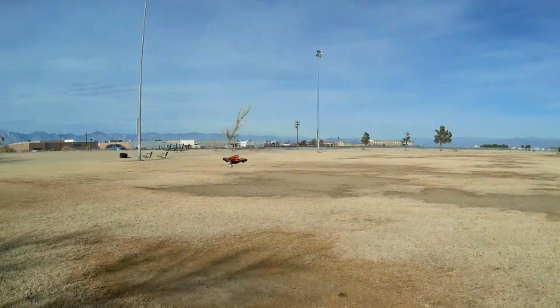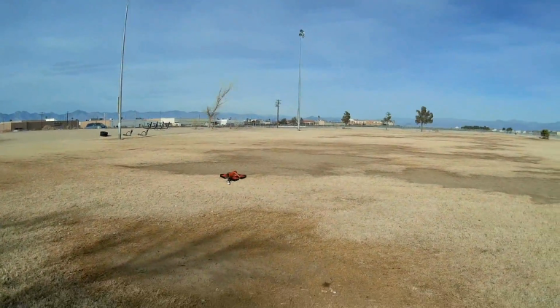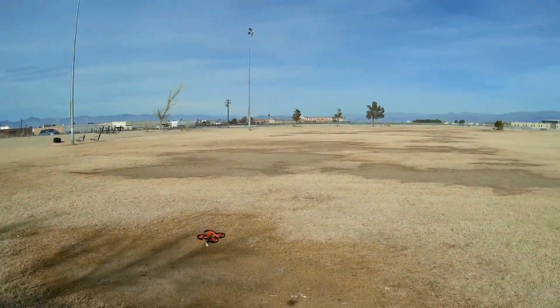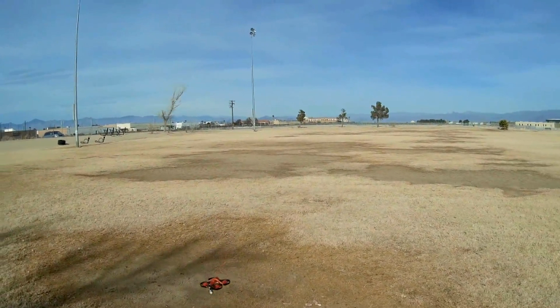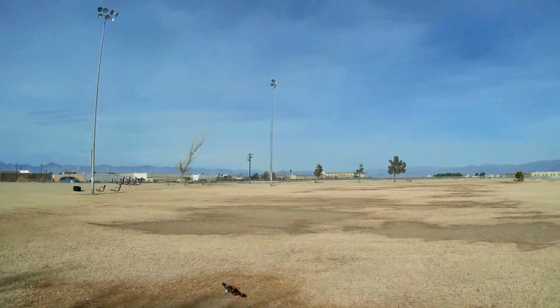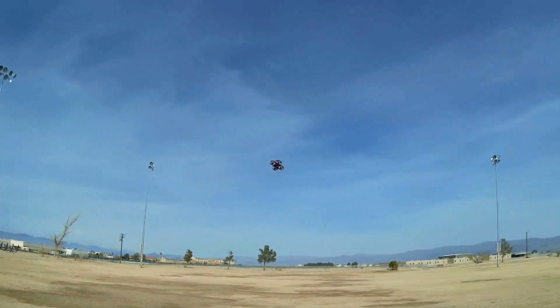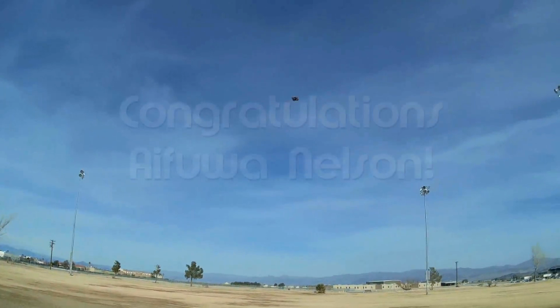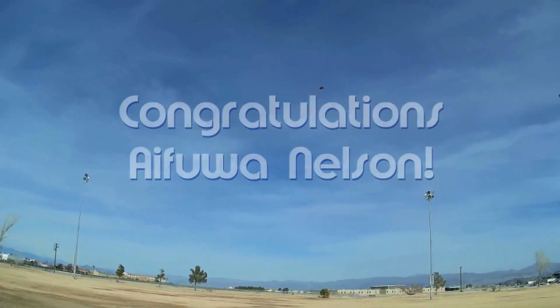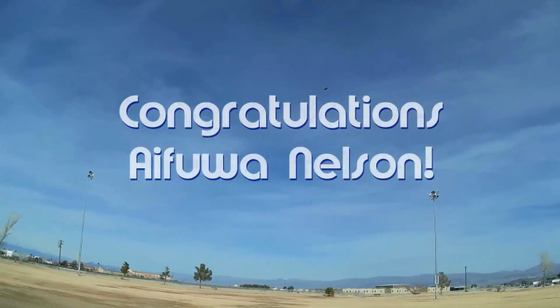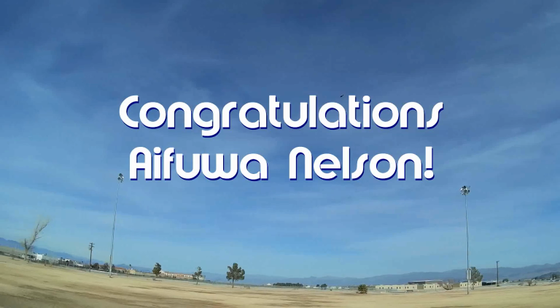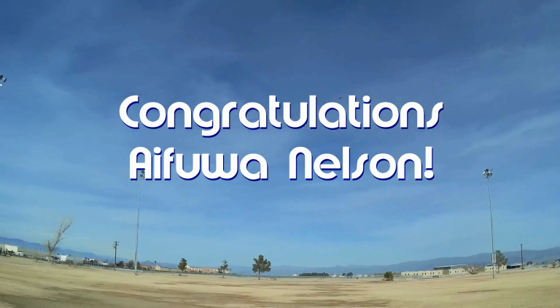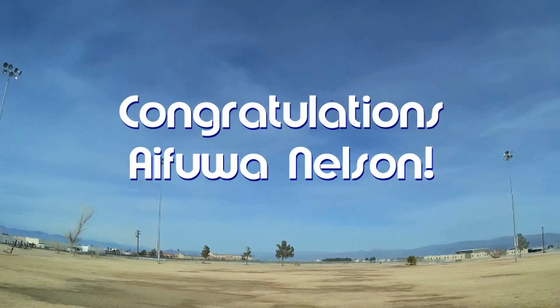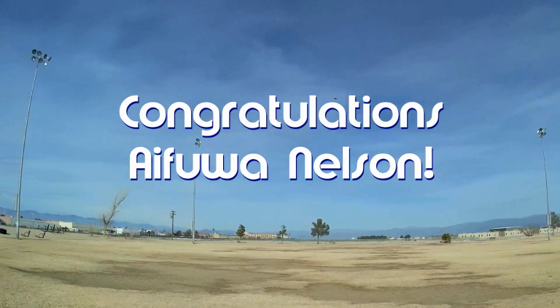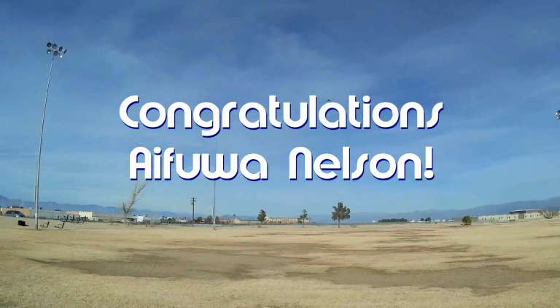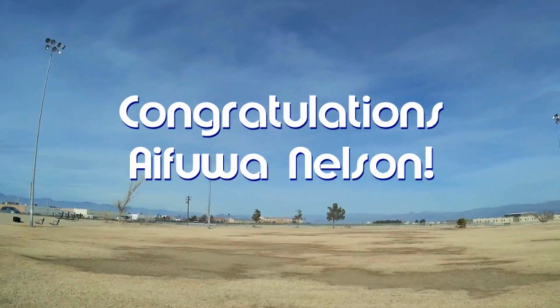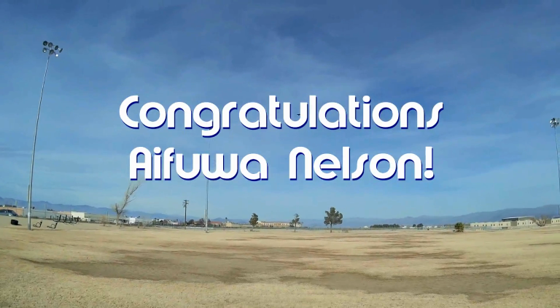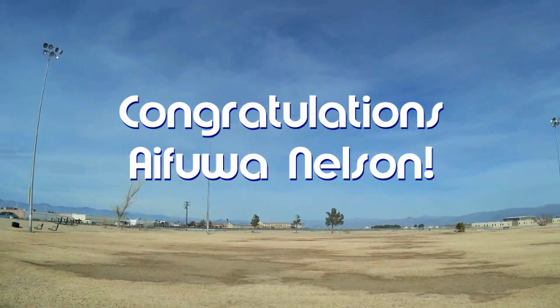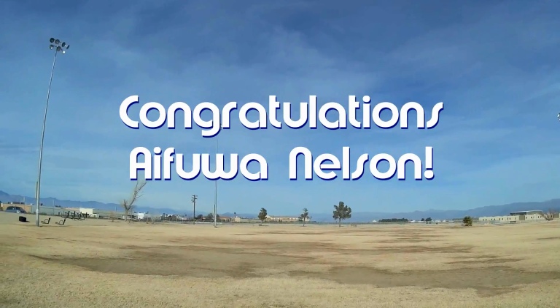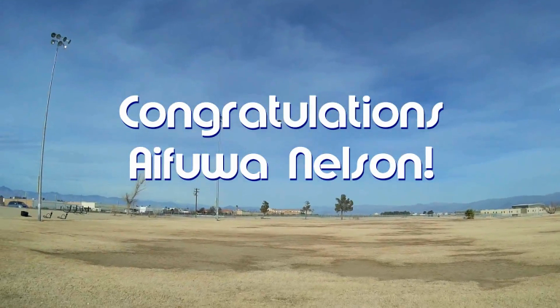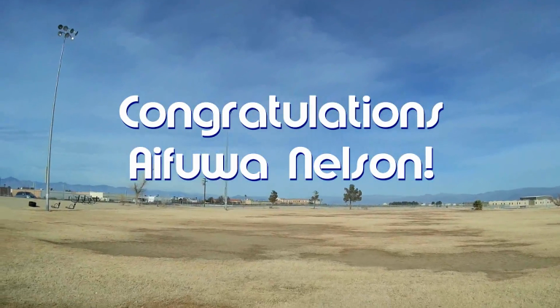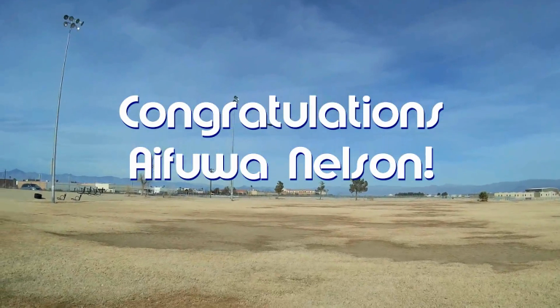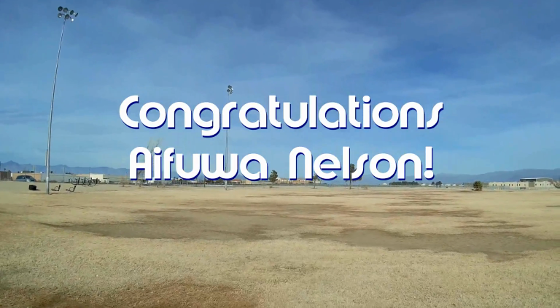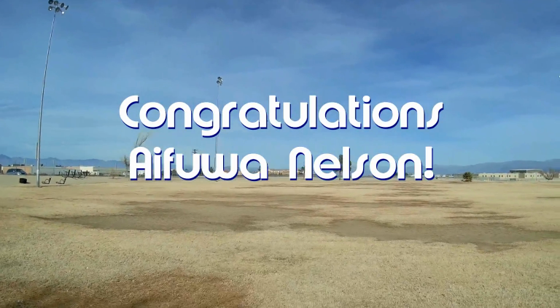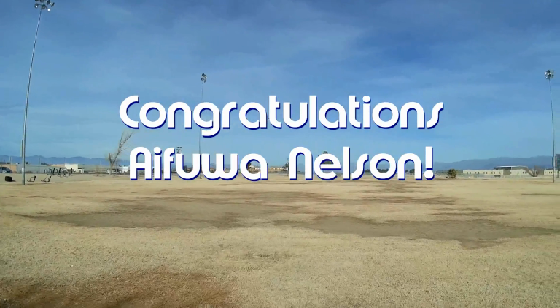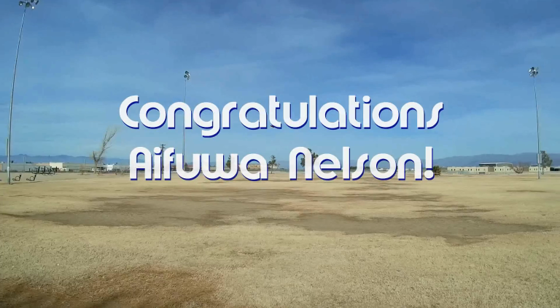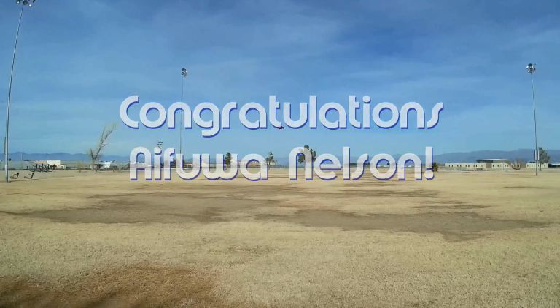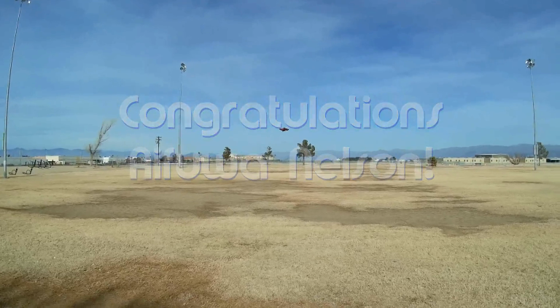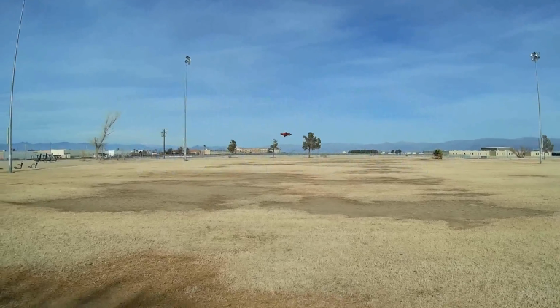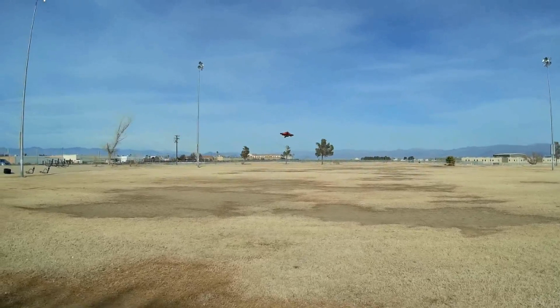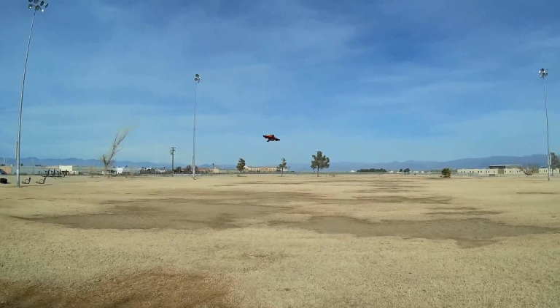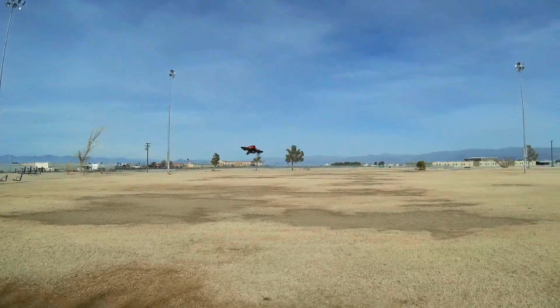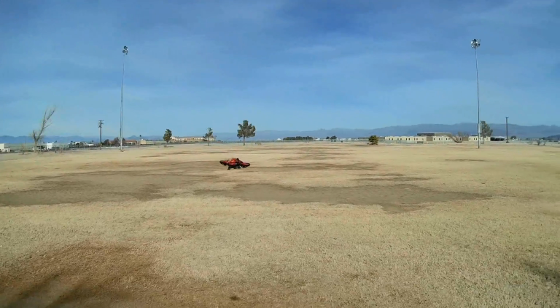Good morning, QuietCopter101 here, and before we get started, let's get today's shout-out out of the way. Today's shout-out goes to Ifua Nelson. He was first to say first in one of my recent videos, and thus wins a shout-out, so congratulations.